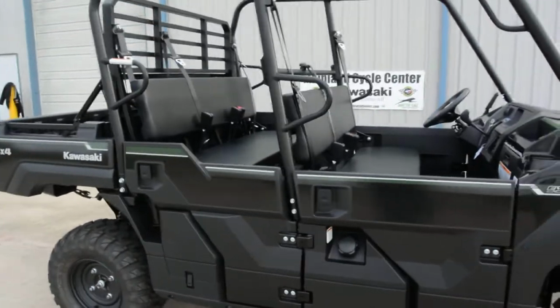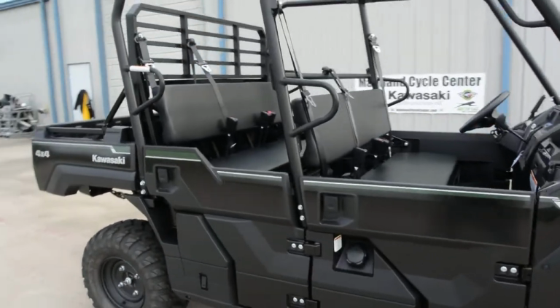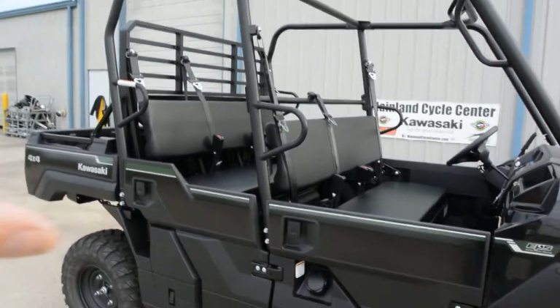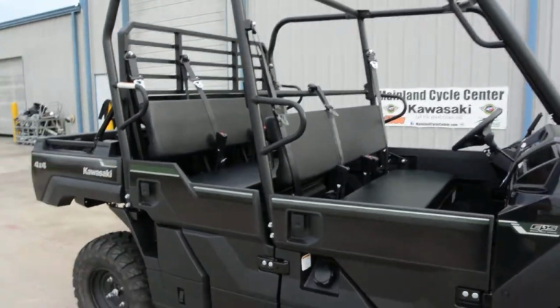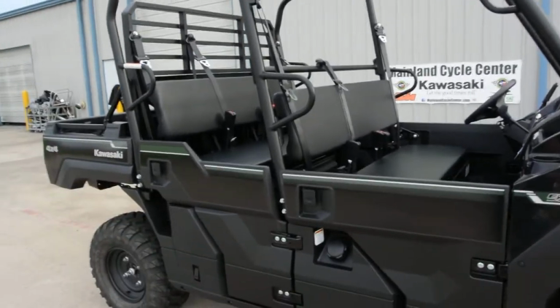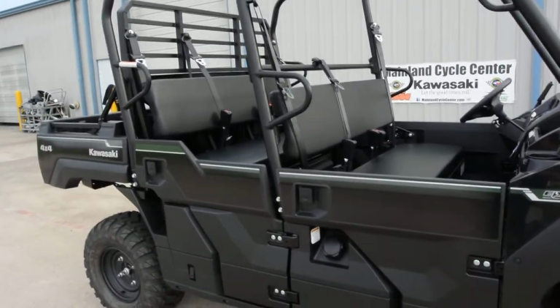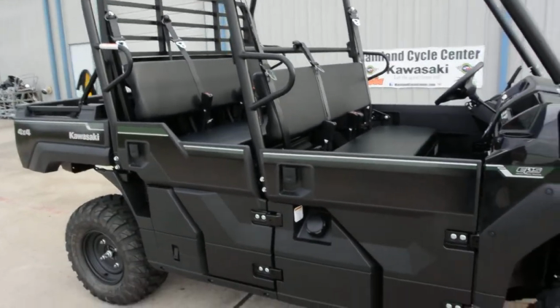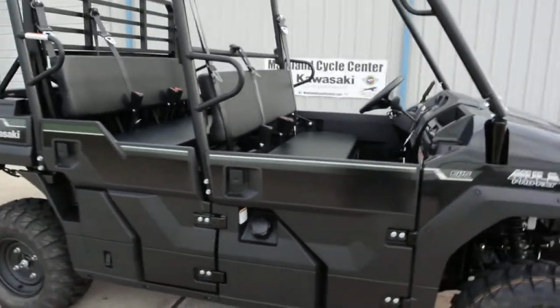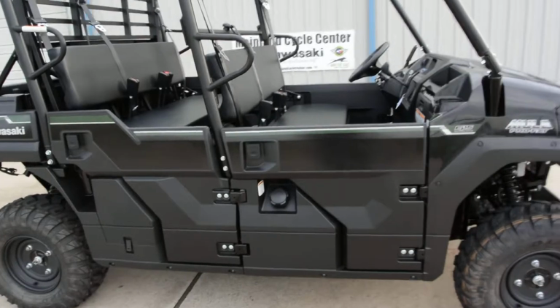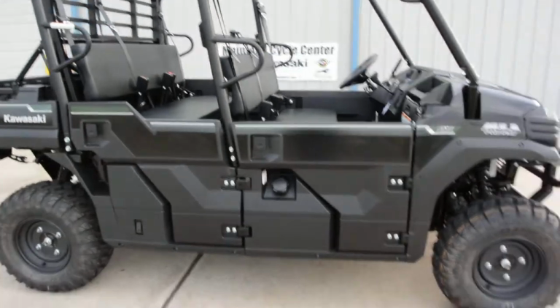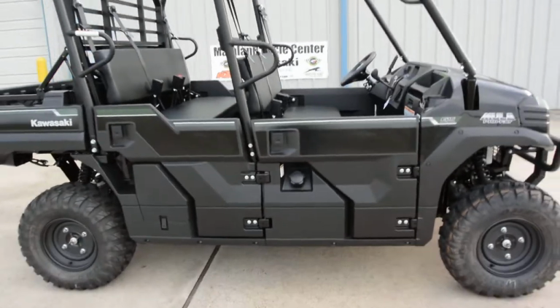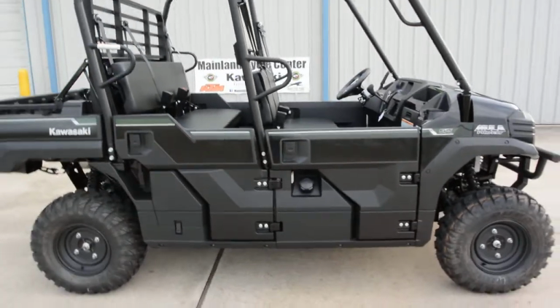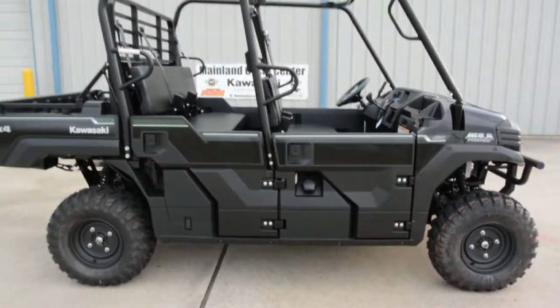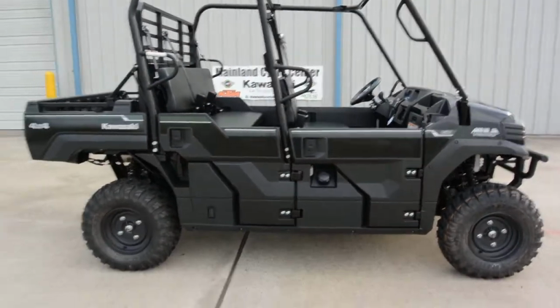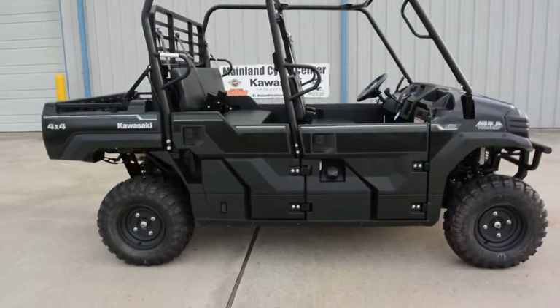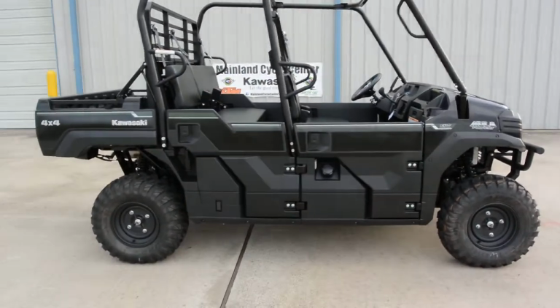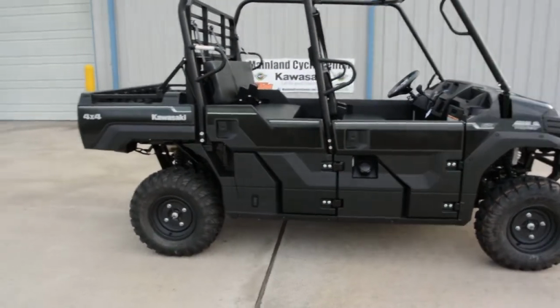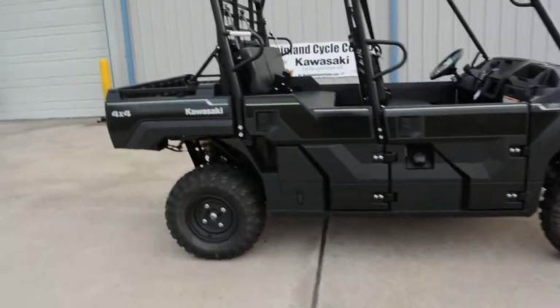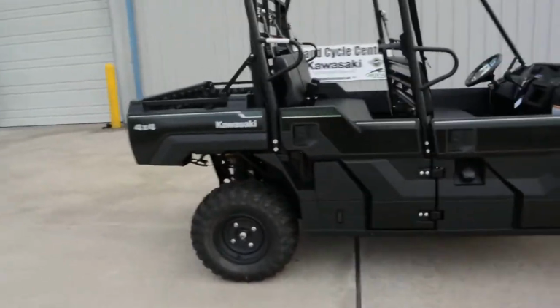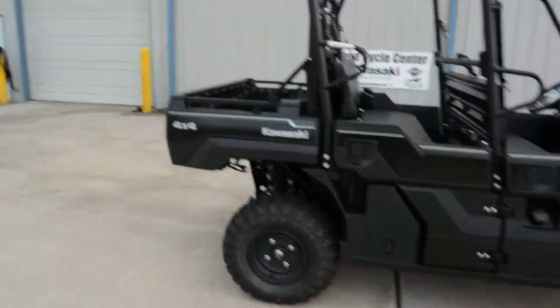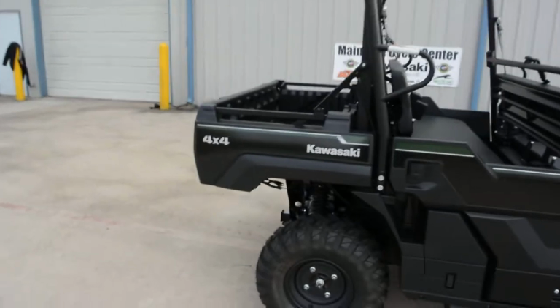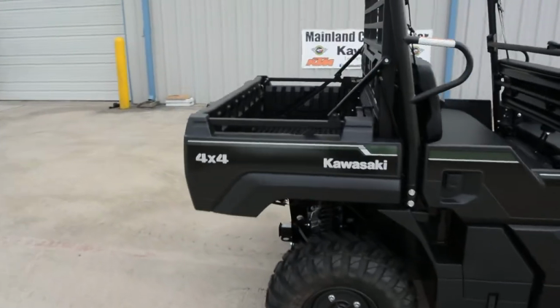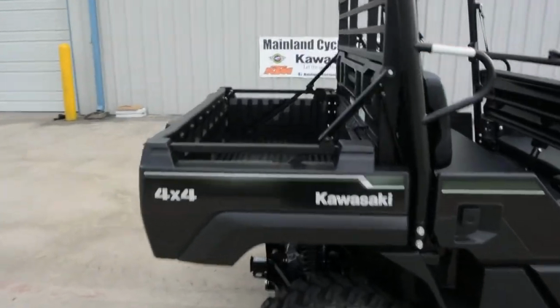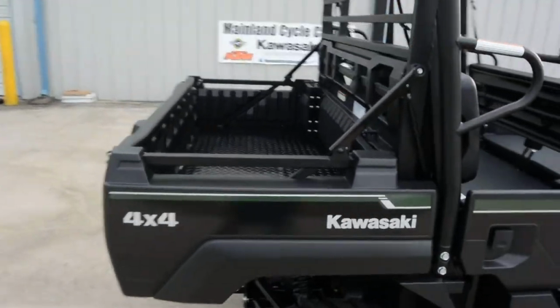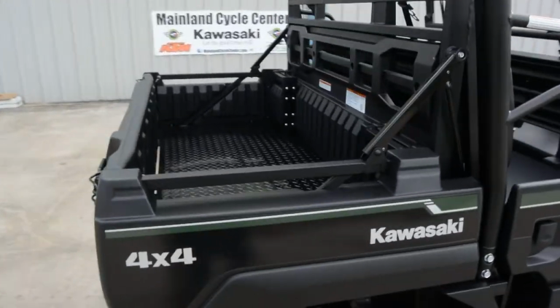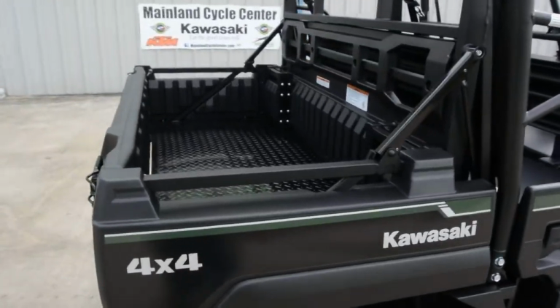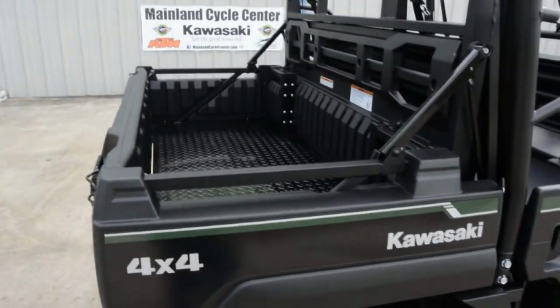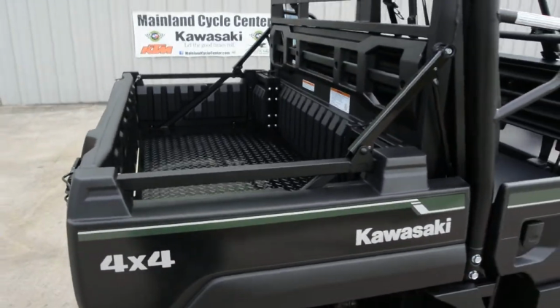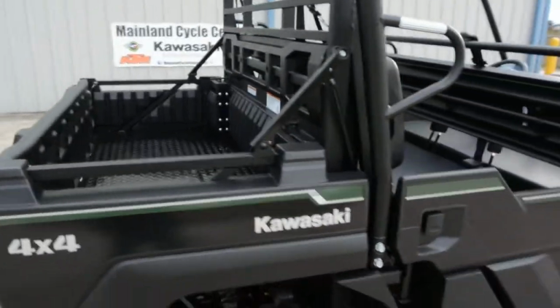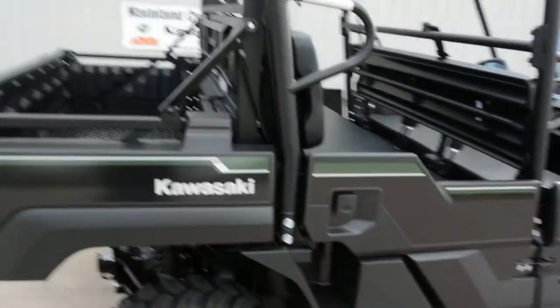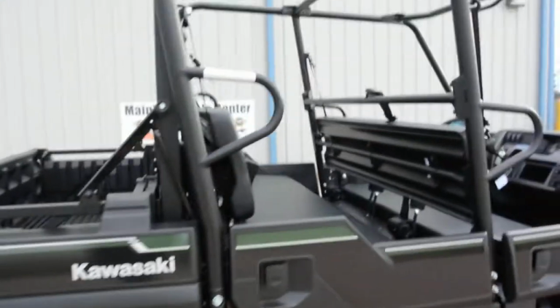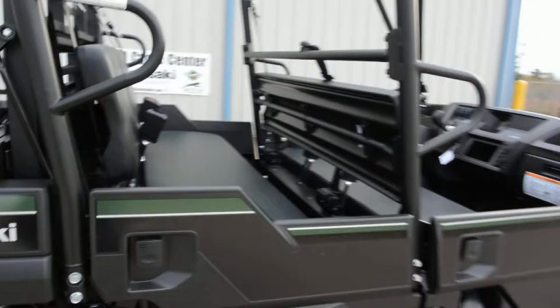You have dual bench seats that will seat six adults in this short wheelbase package, so you don't have a machine that's crazy long. You still get a really respectable size bed even in short bed mode.